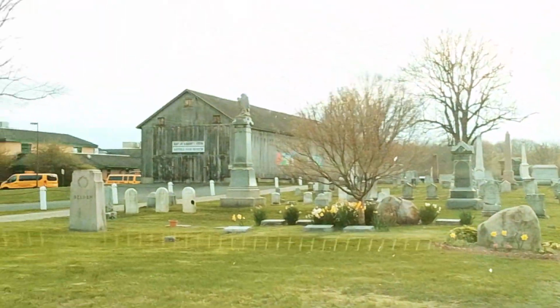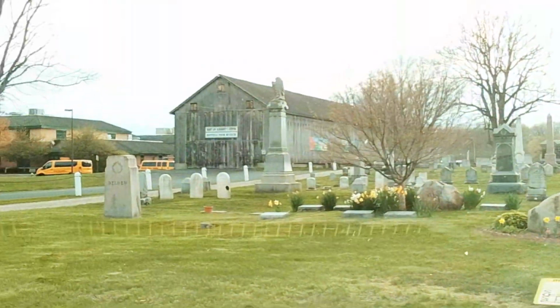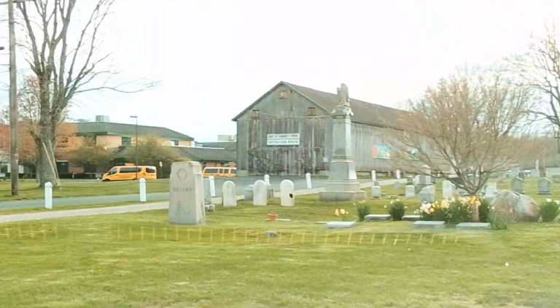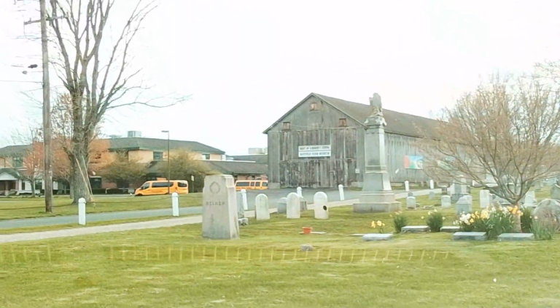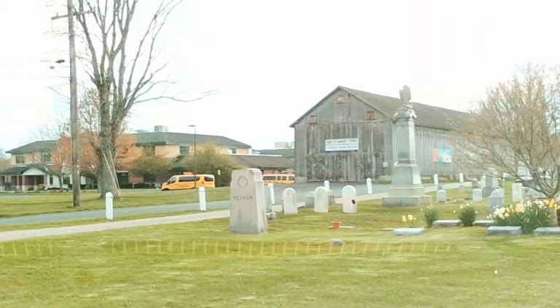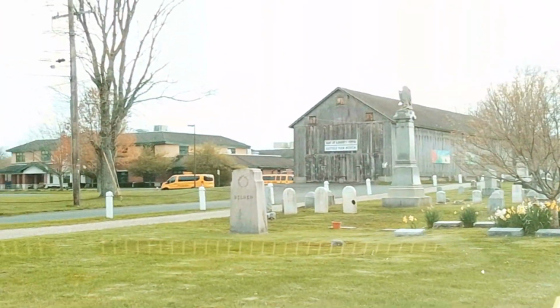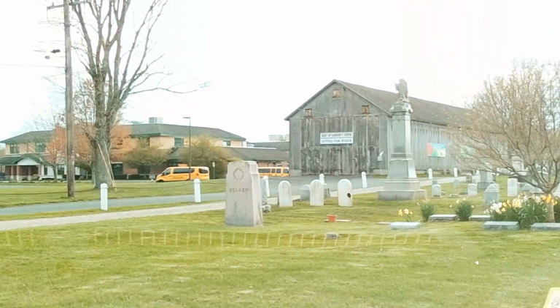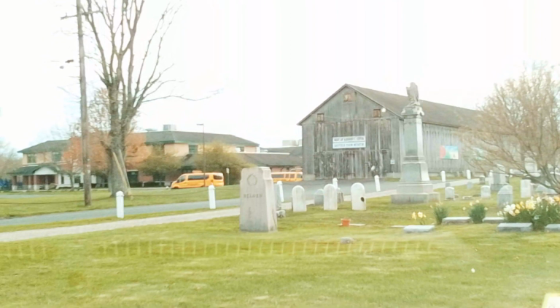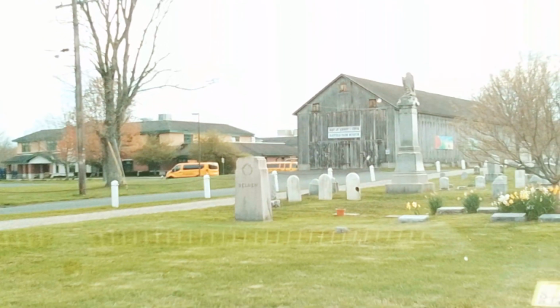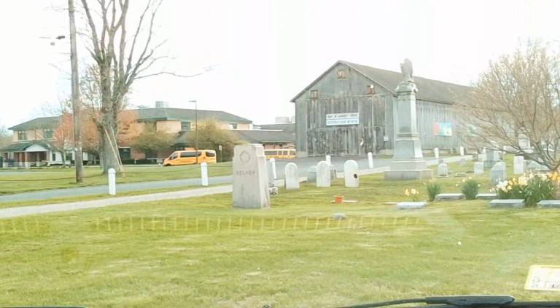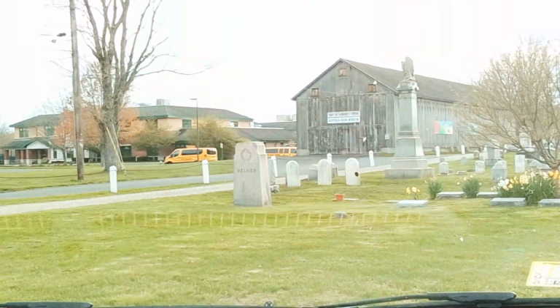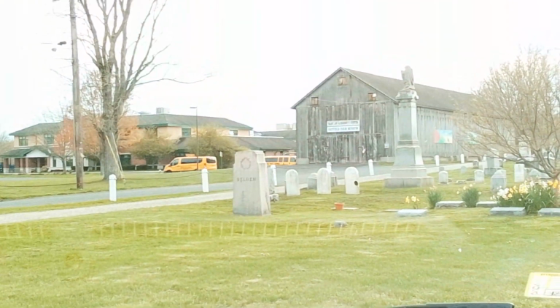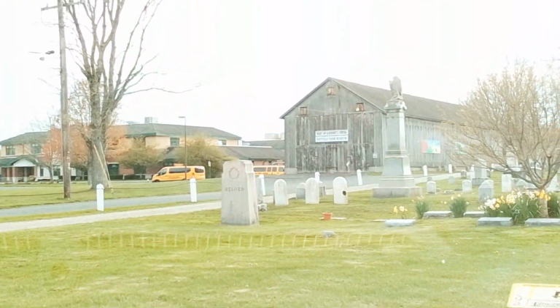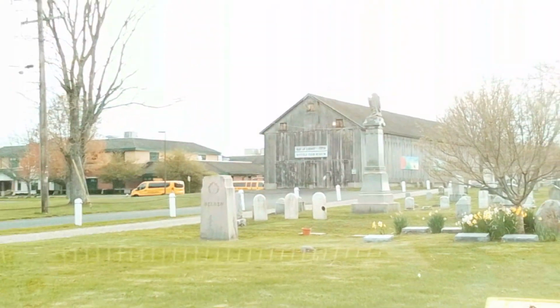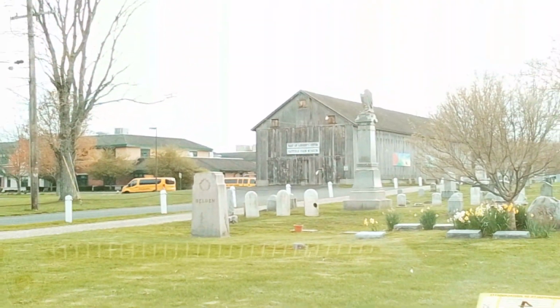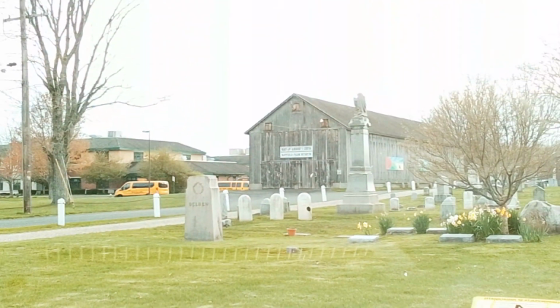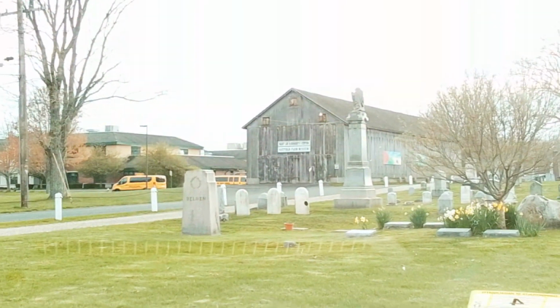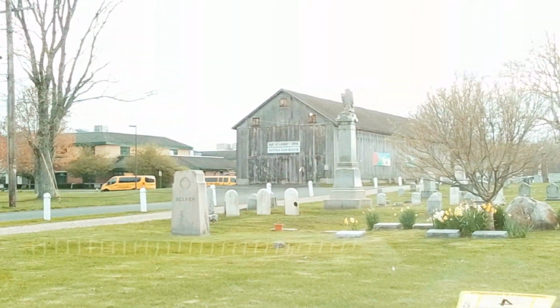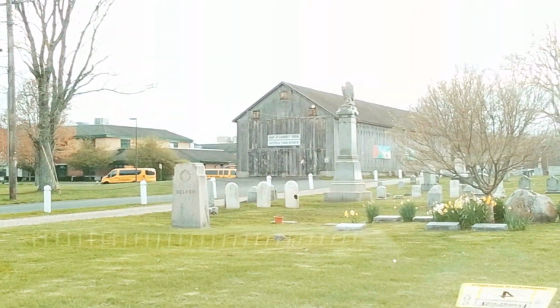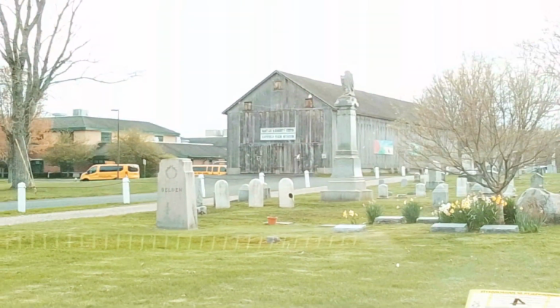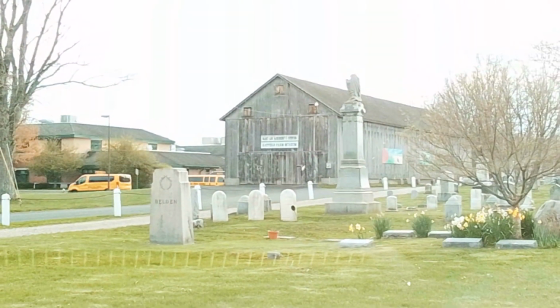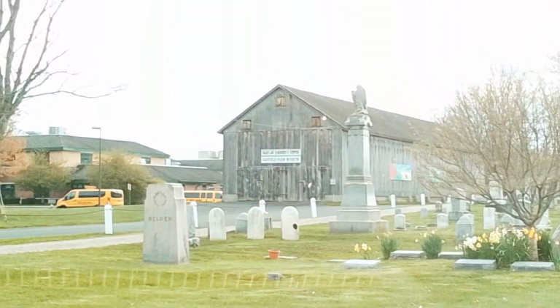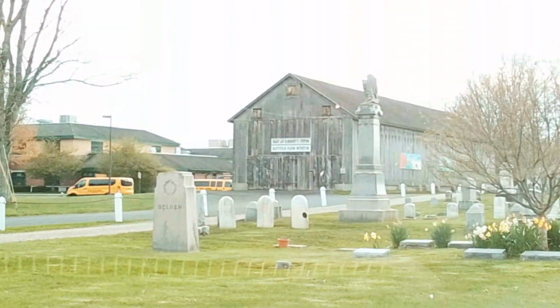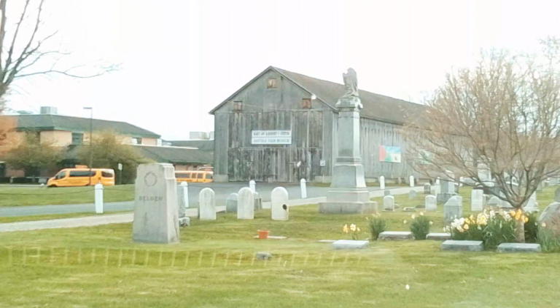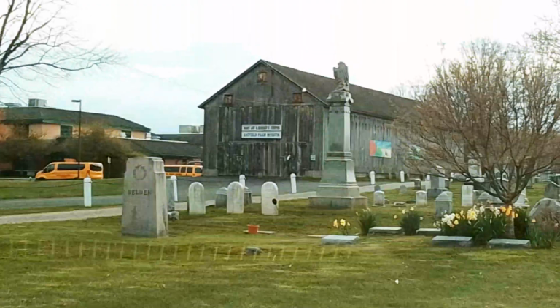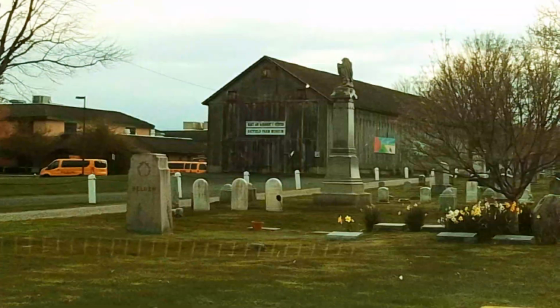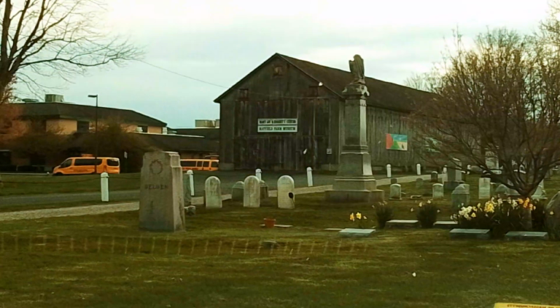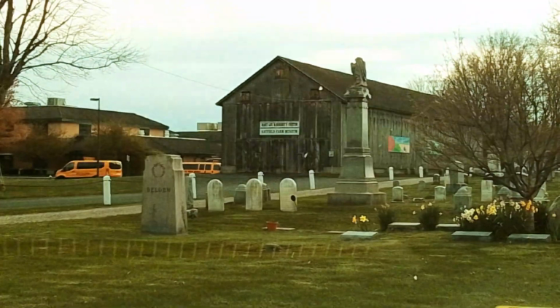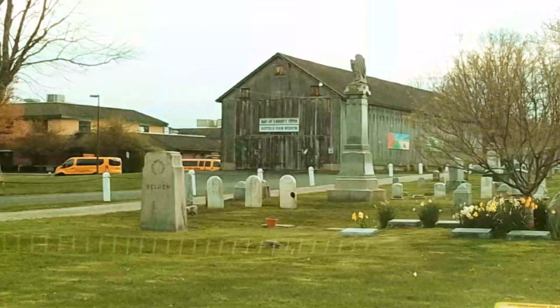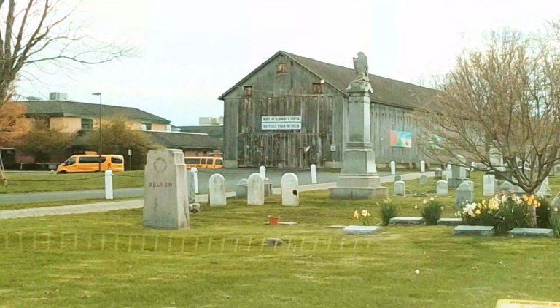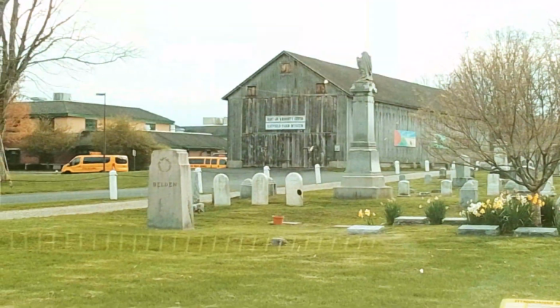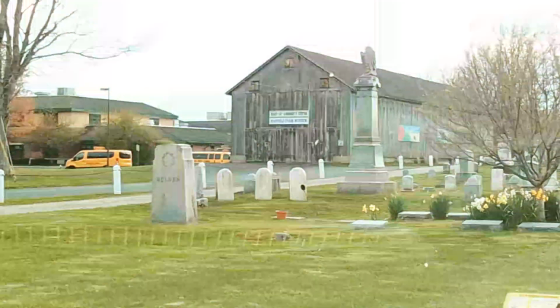And along that front side, again, on the first part of our drive, is where you find a lot of the 1840 ones. And in the distance is a Hatfield school.